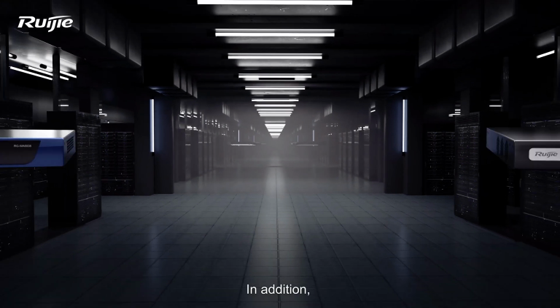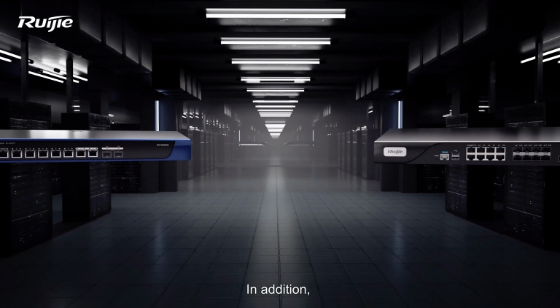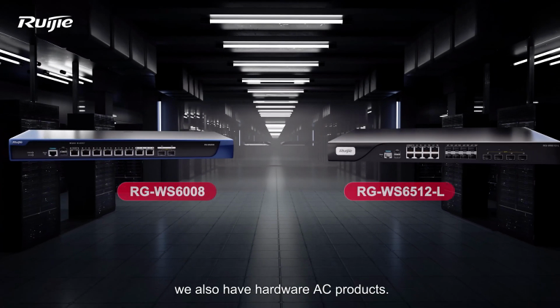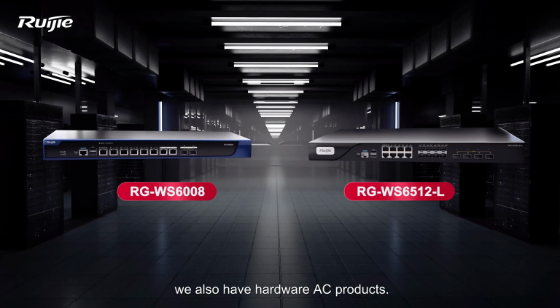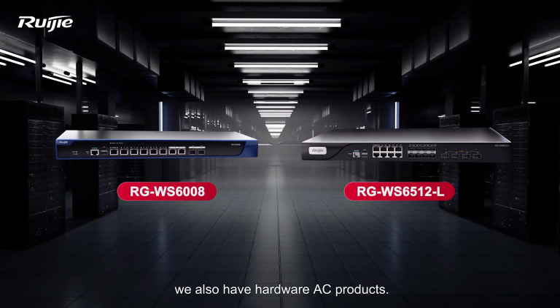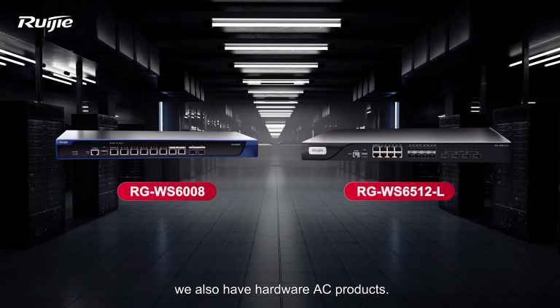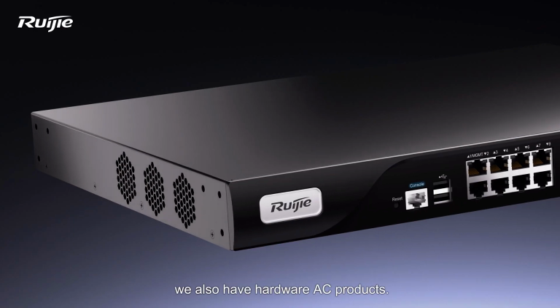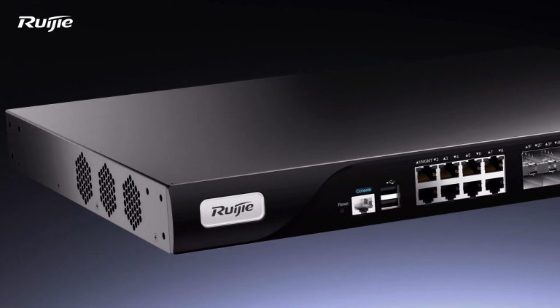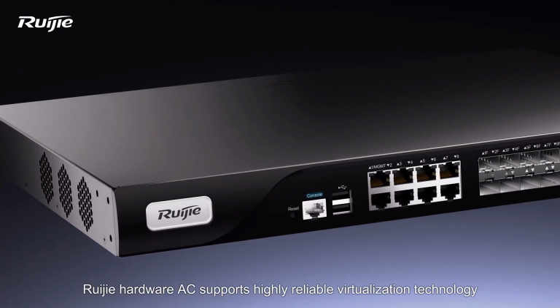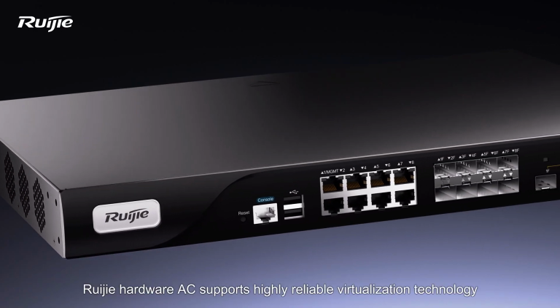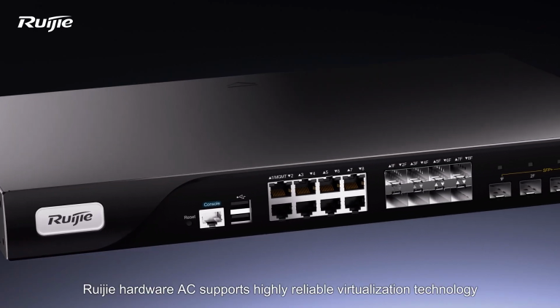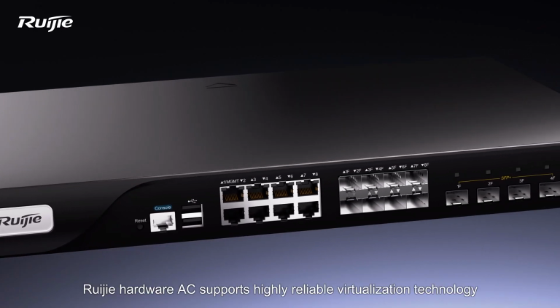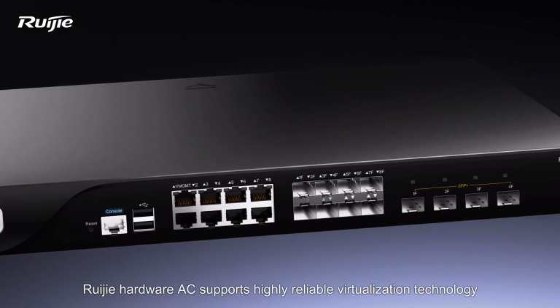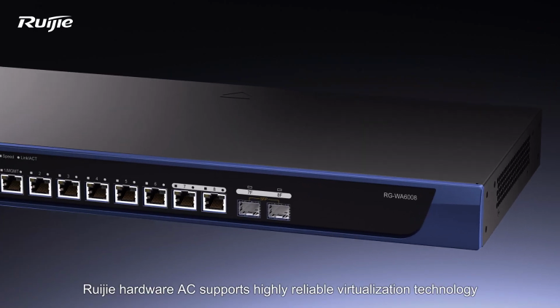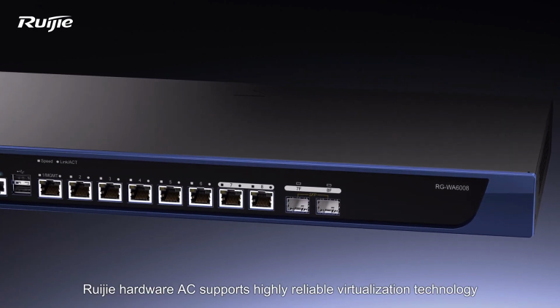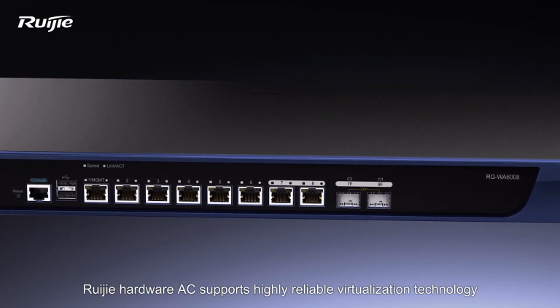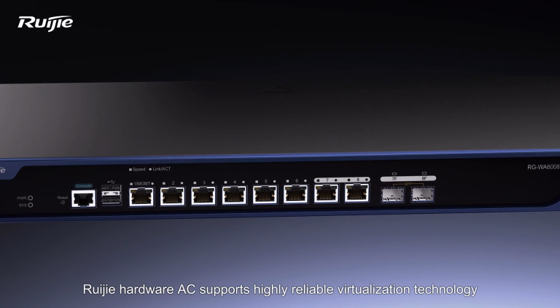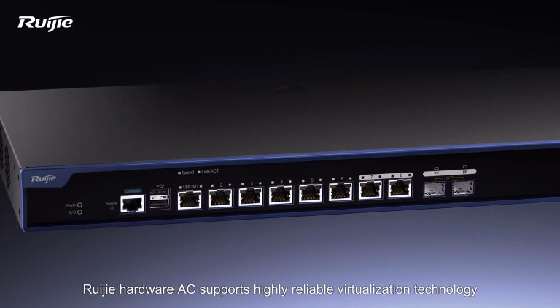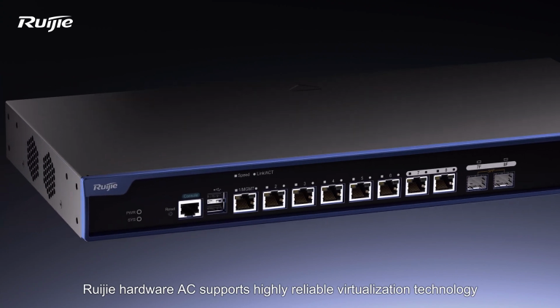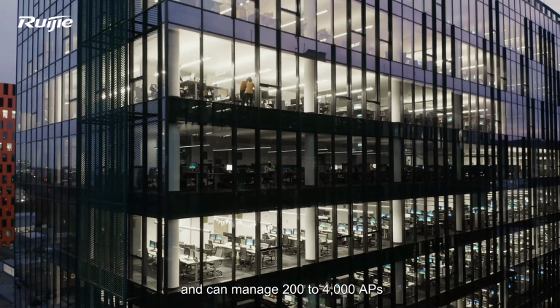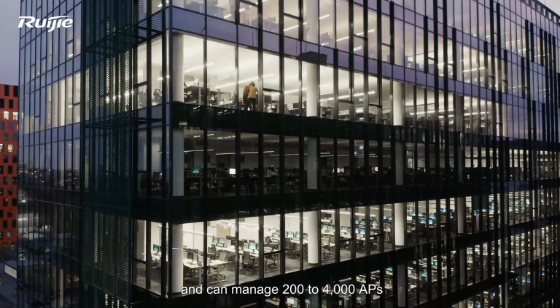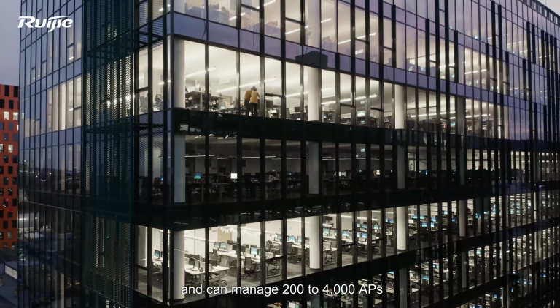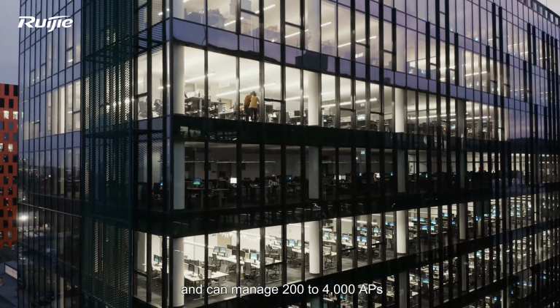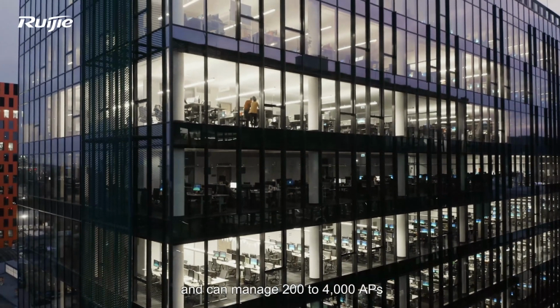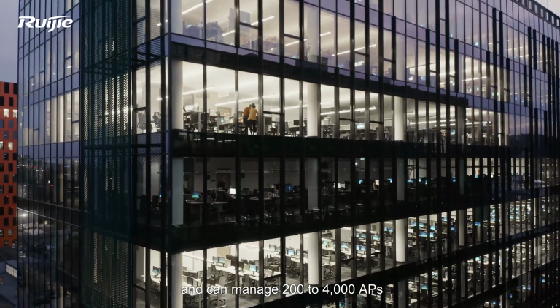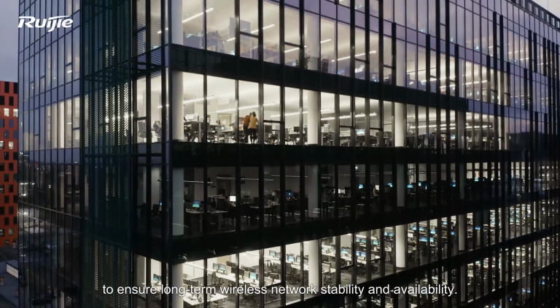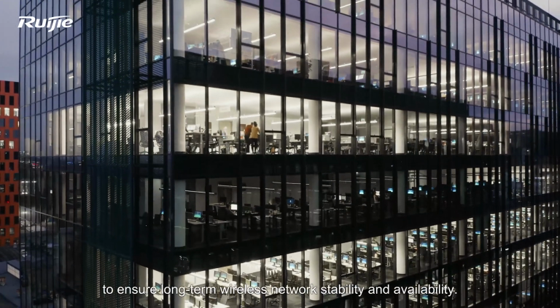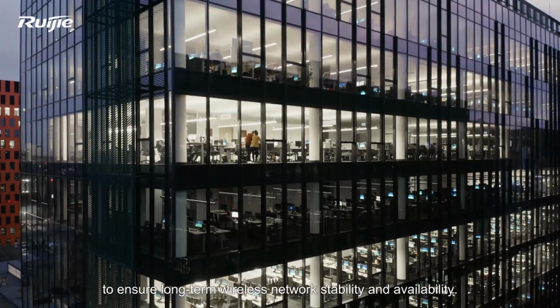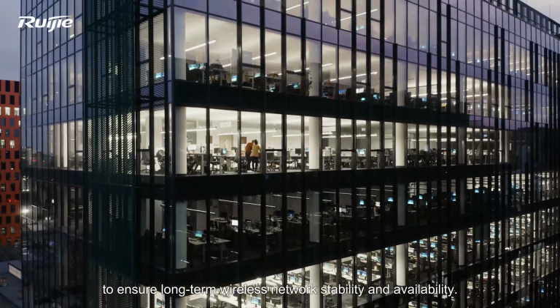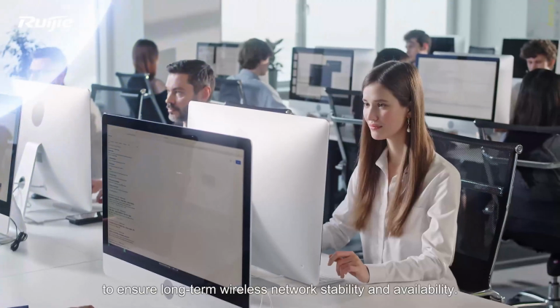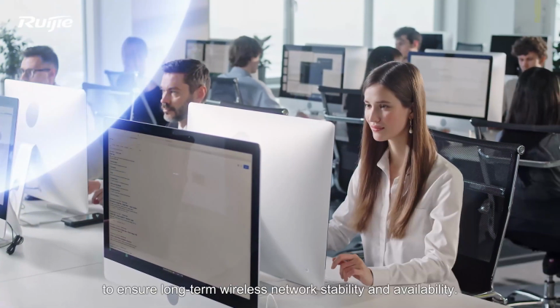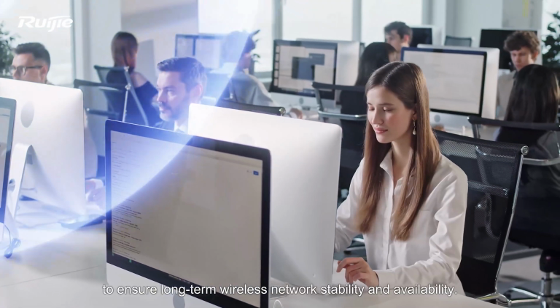In addition, we also have Hardware AC products. REGIA Hardware AC supports highly reliable virtualization technology and can manage 200 to 4000 APs to ensure long-term wireless network stability and availability.